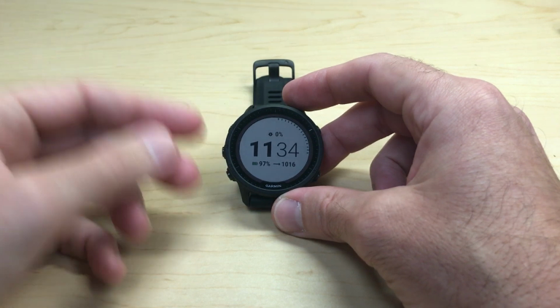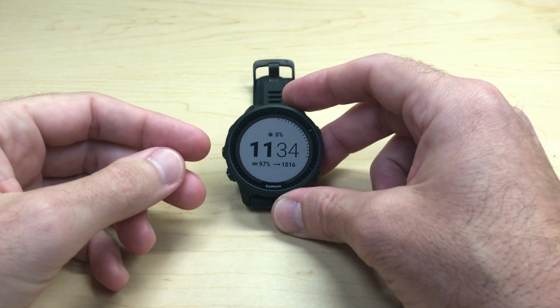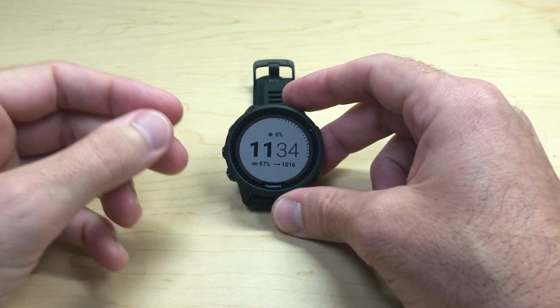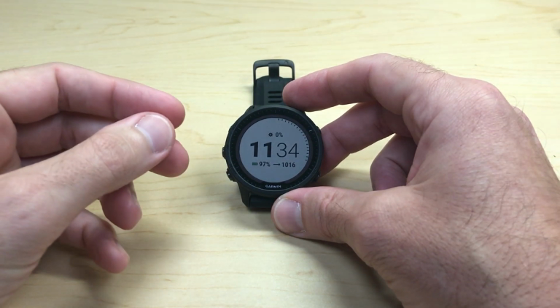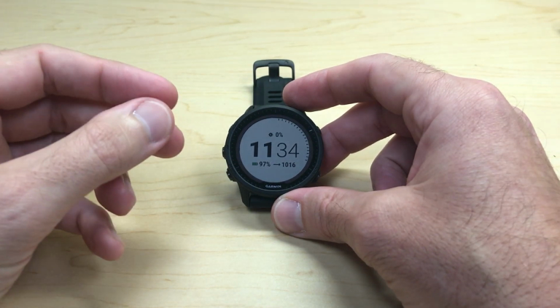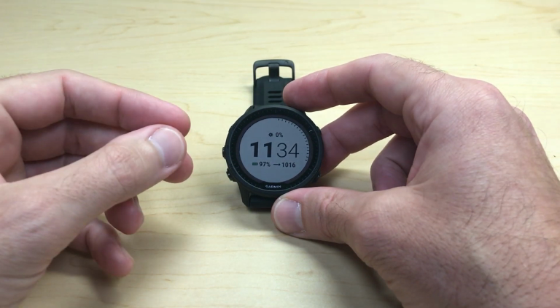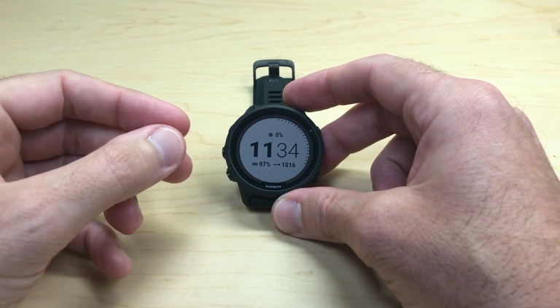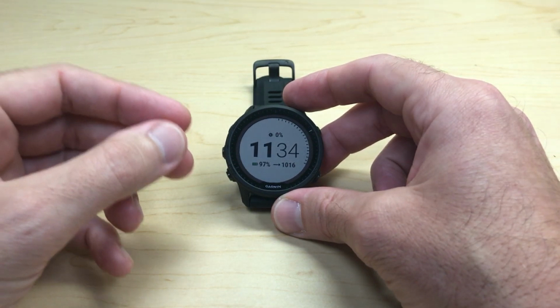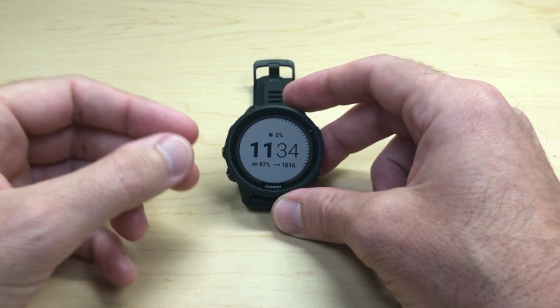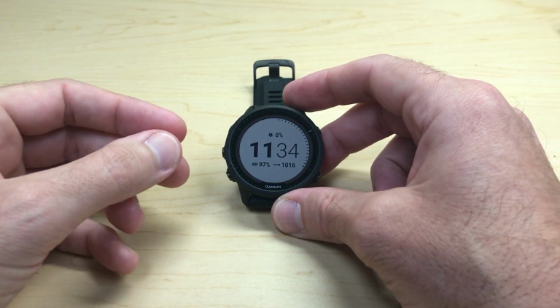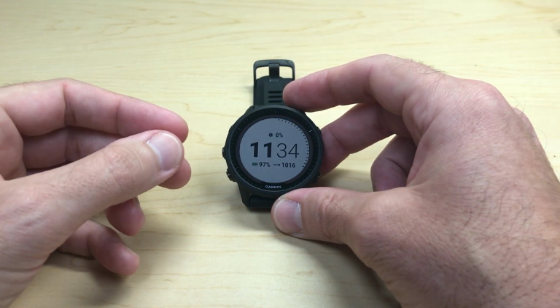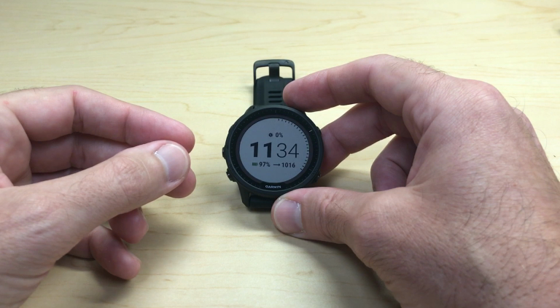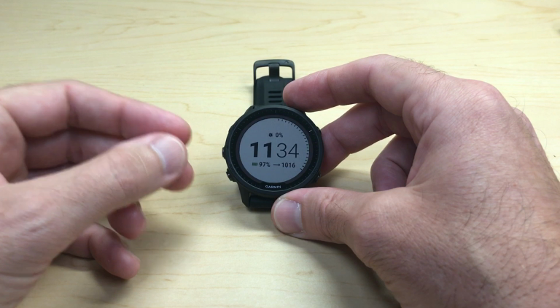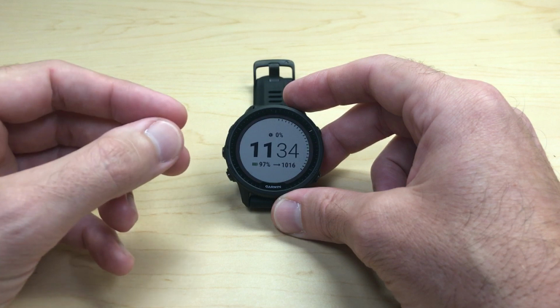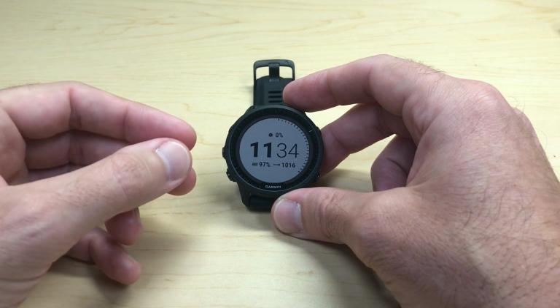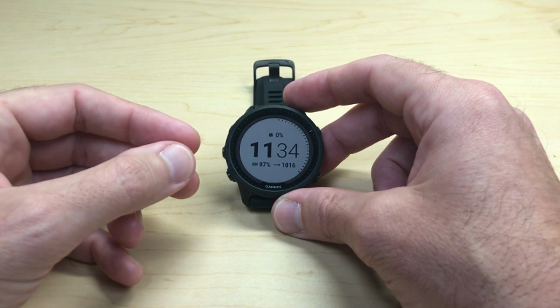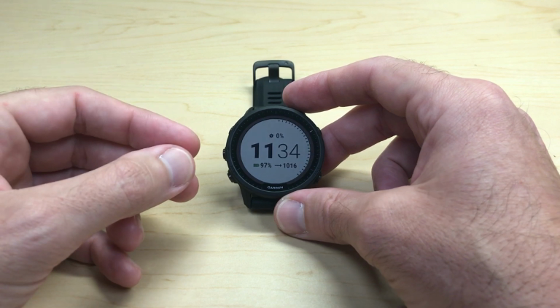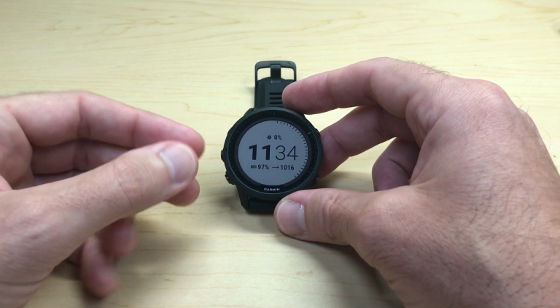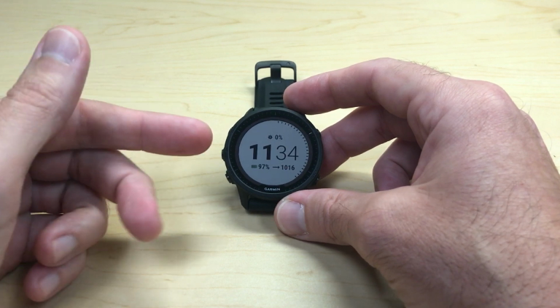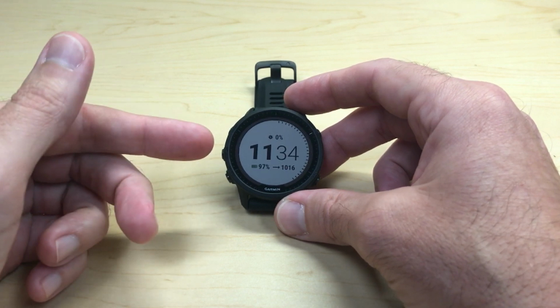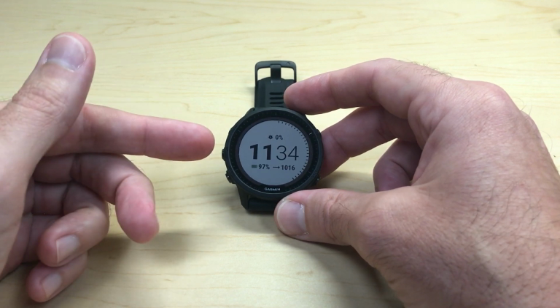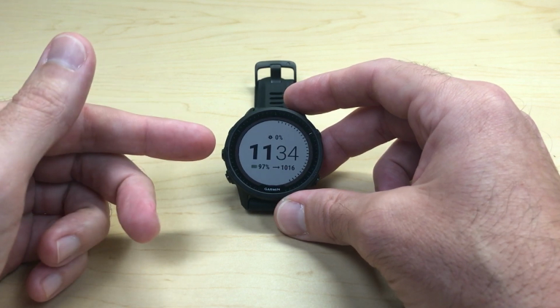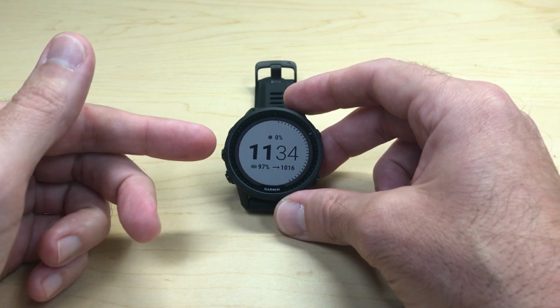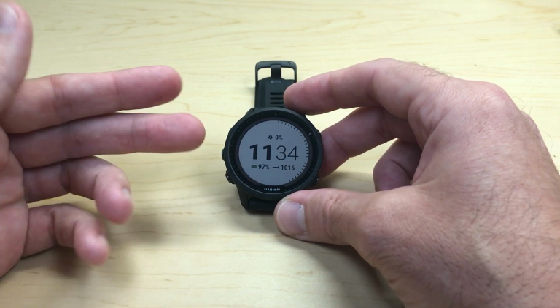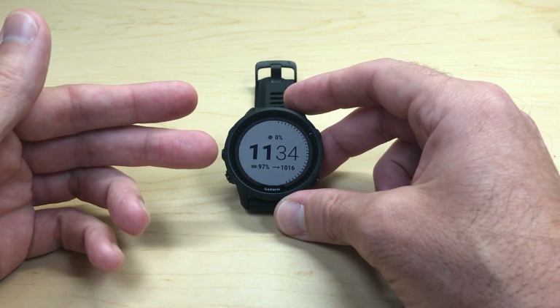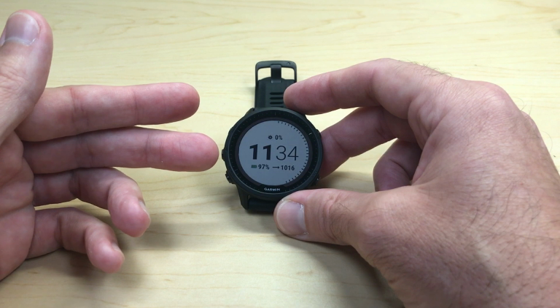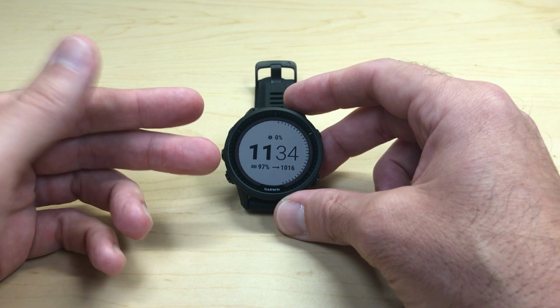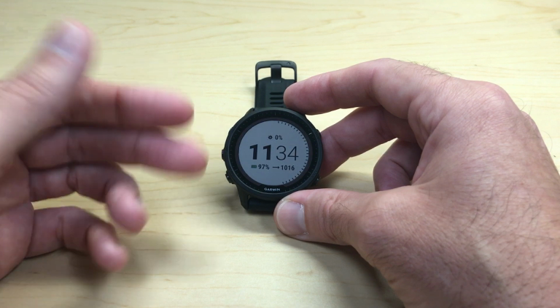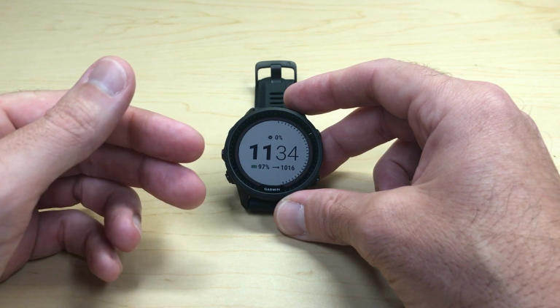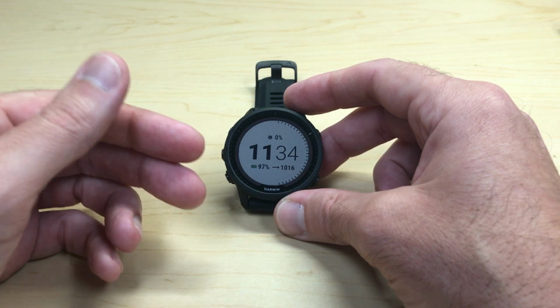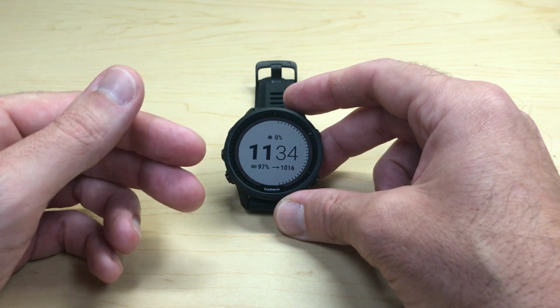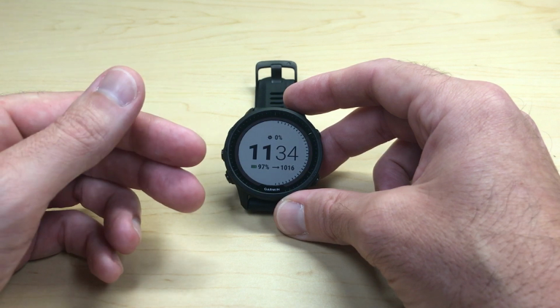Hey everybody. In today's video I'm going to be walking you through how to navigate to GPS coordinates on your Garmin Forerunner 955 watch. I'm using the solar version in this video, but it shouldn't matter which version you've got — solar or non-solar — this should work for you.